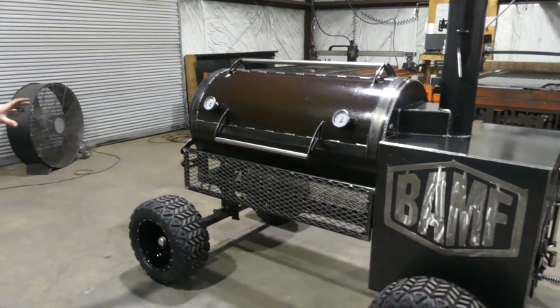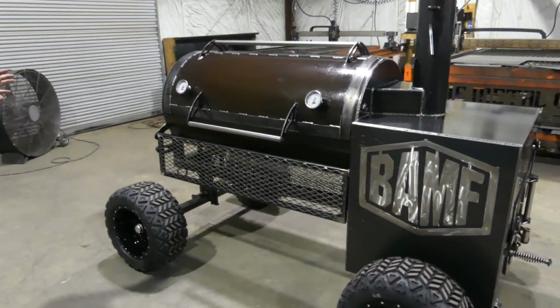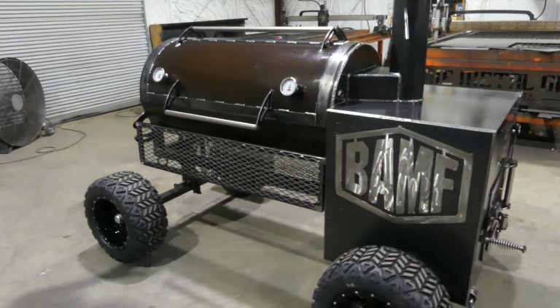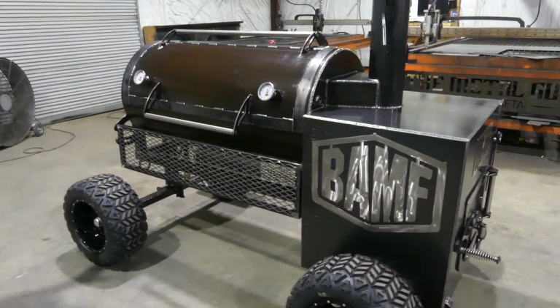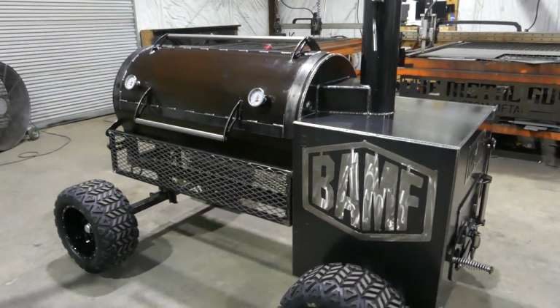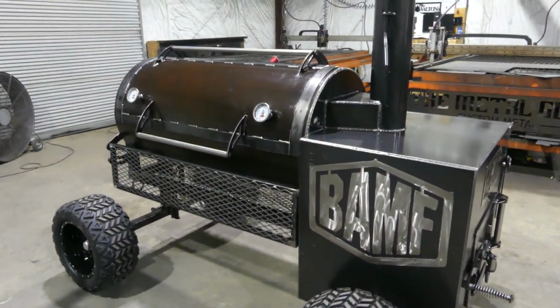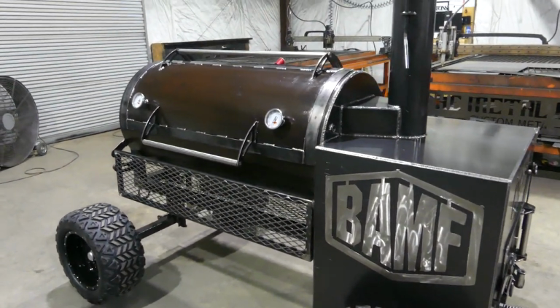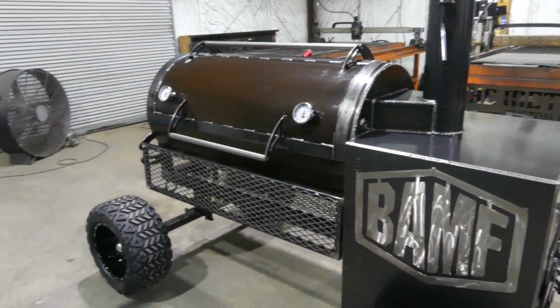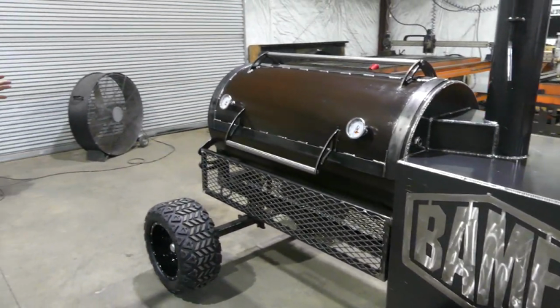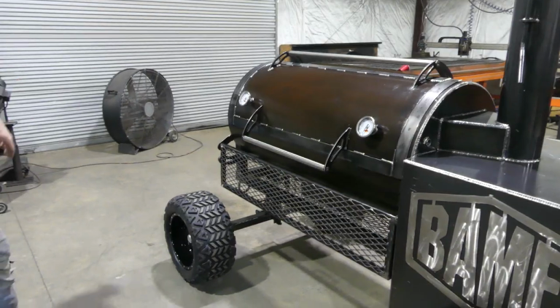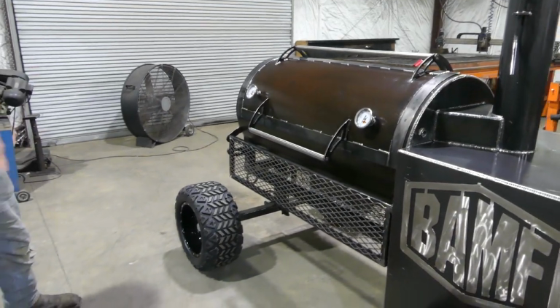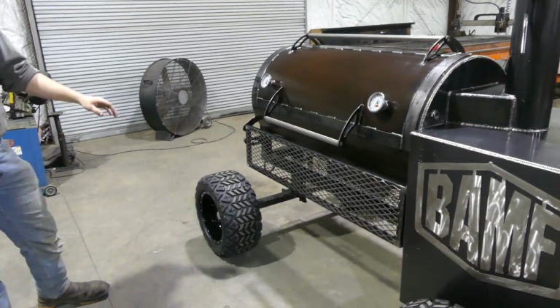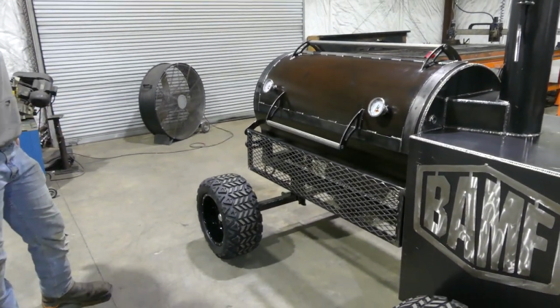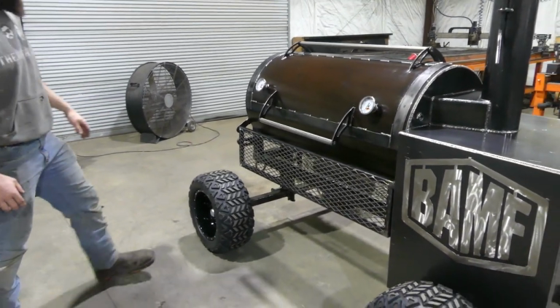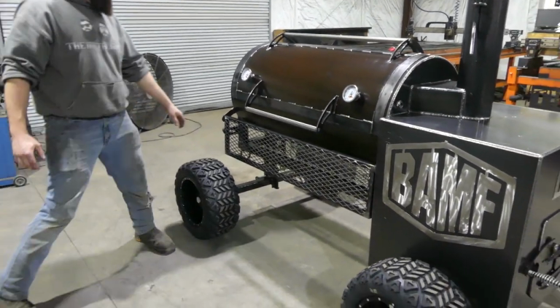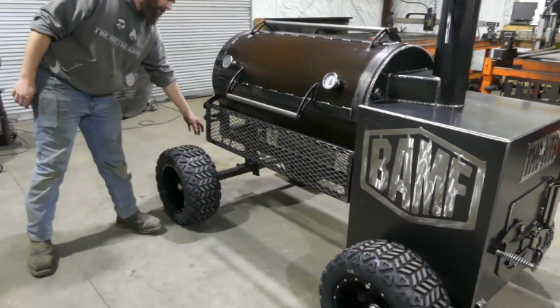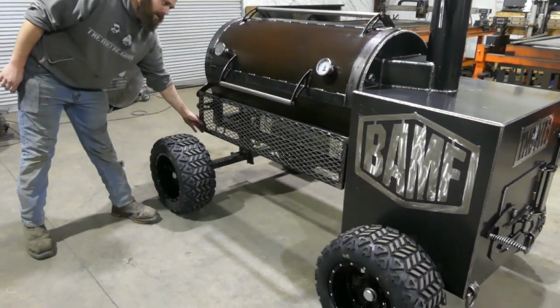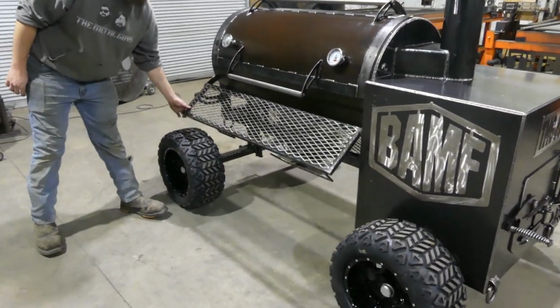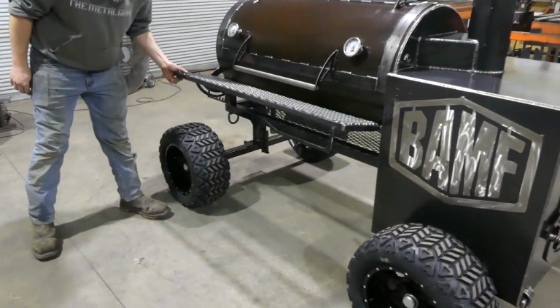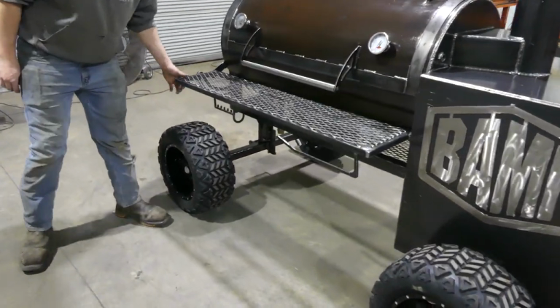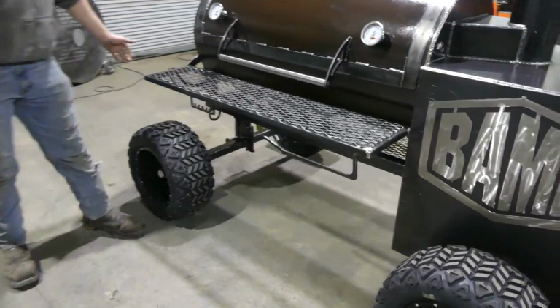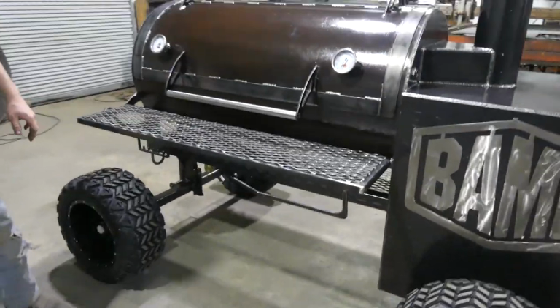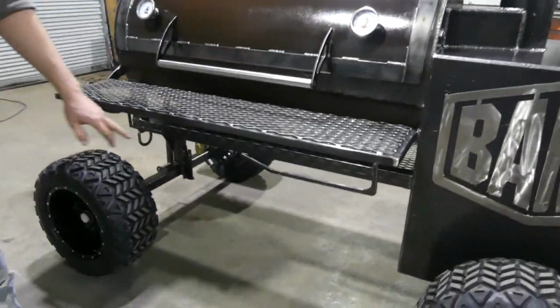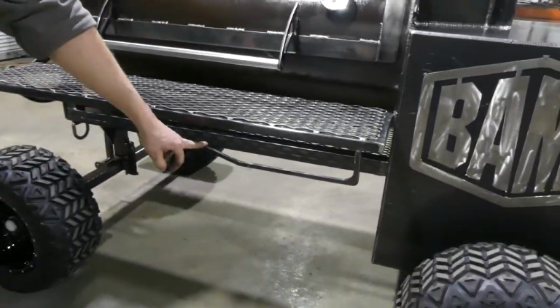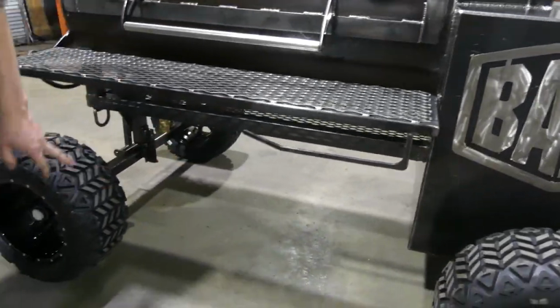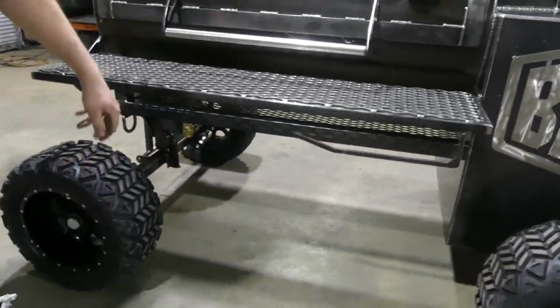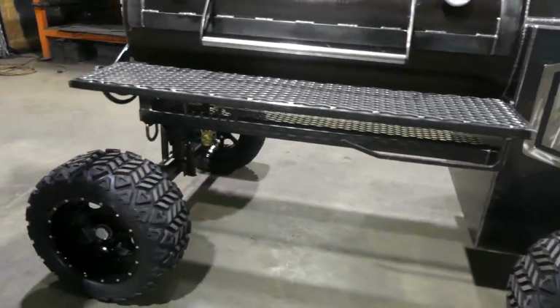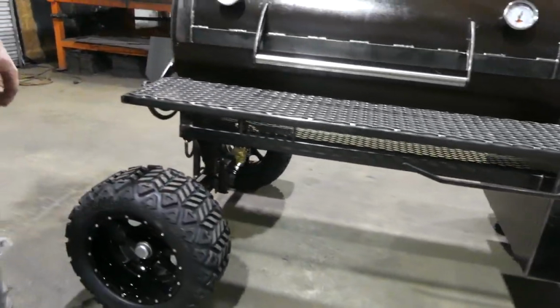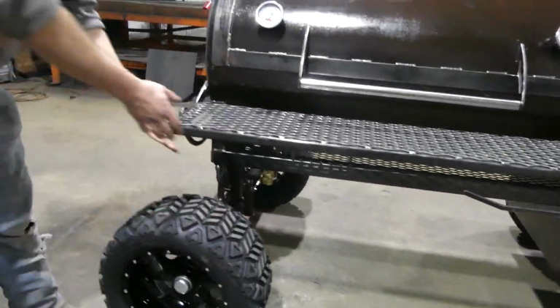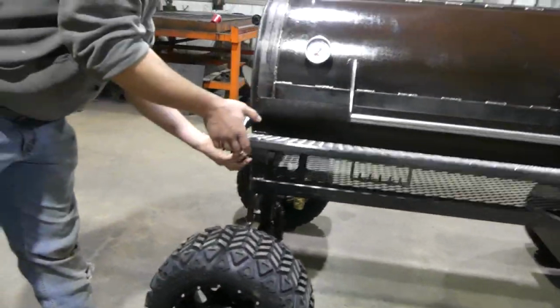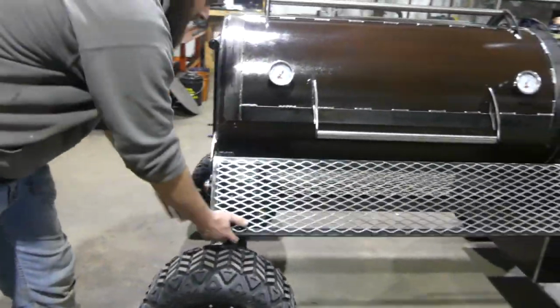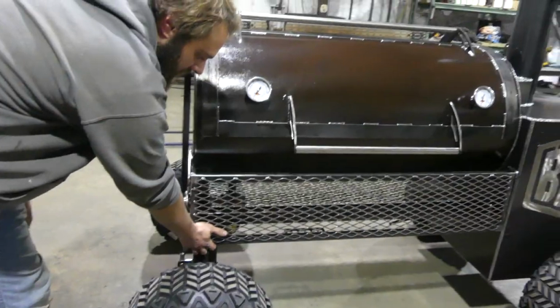This is a bad smoker right here, this is our Heritage 48 model, it's got quite a few options on it. First off, of course it's got a fold down shelf, locks up out of the way, paper towel holder, utensil holder, folds down.